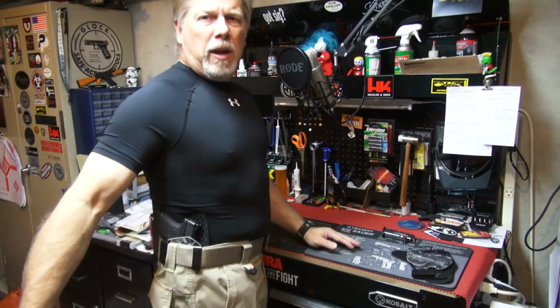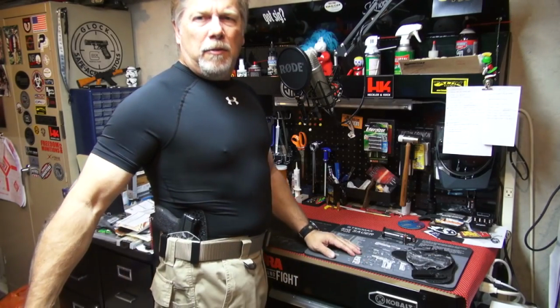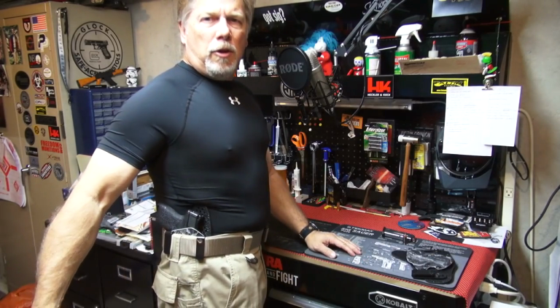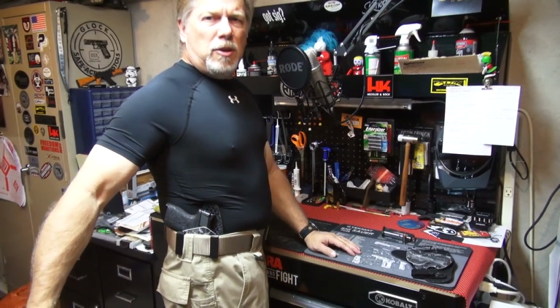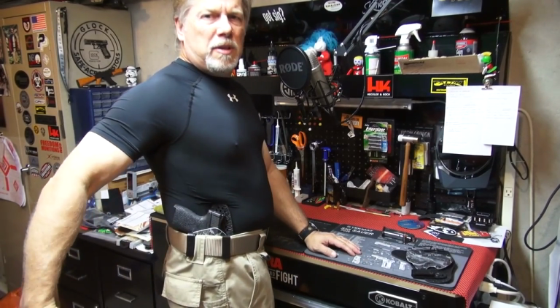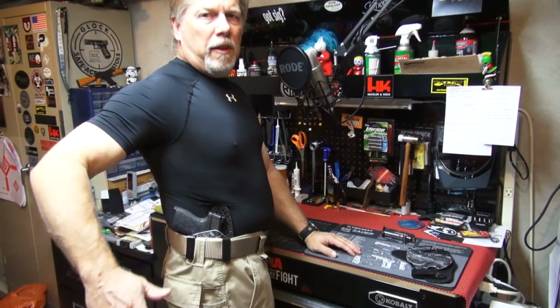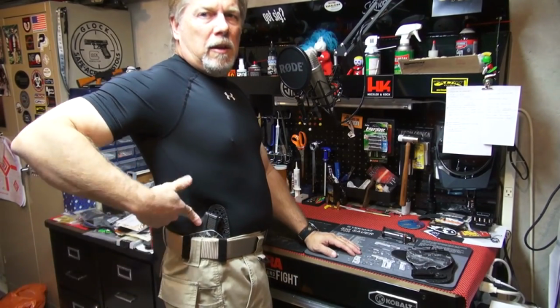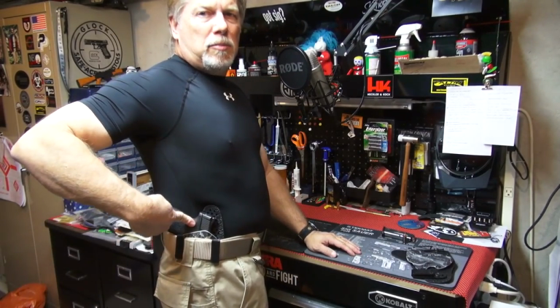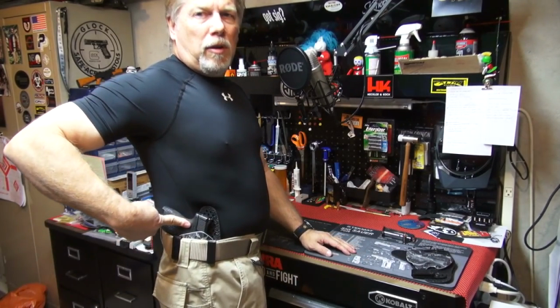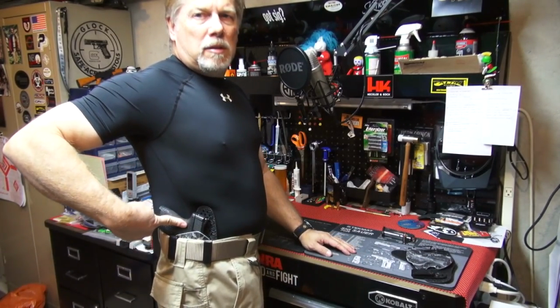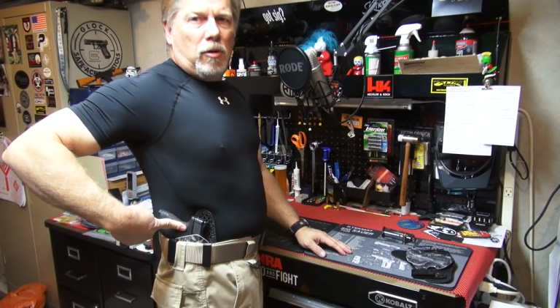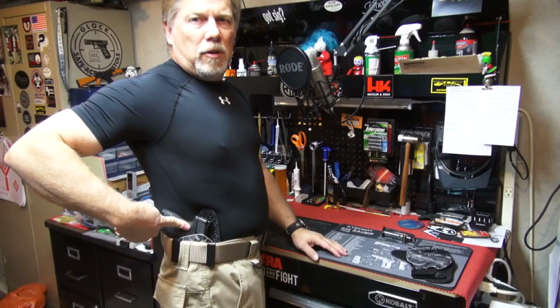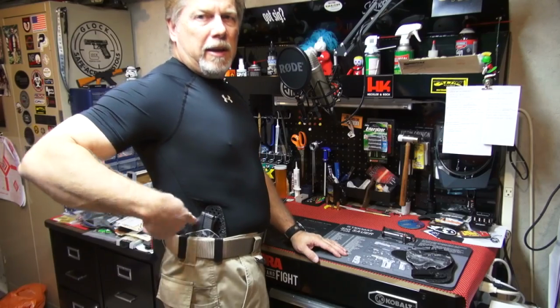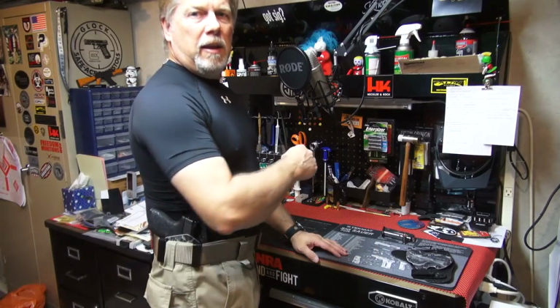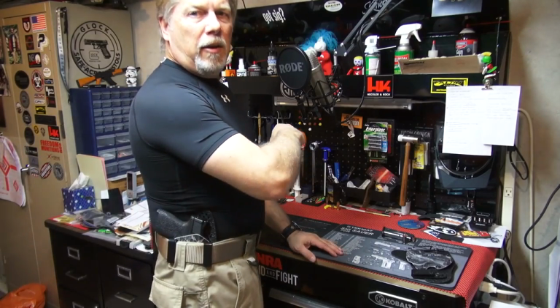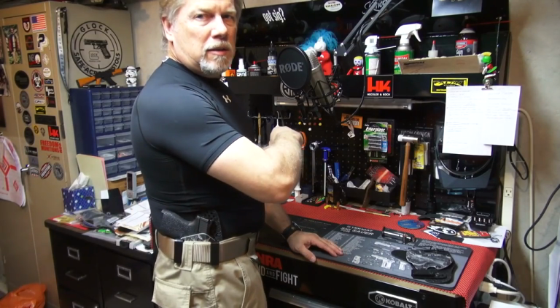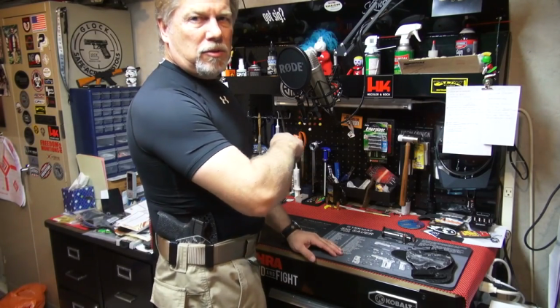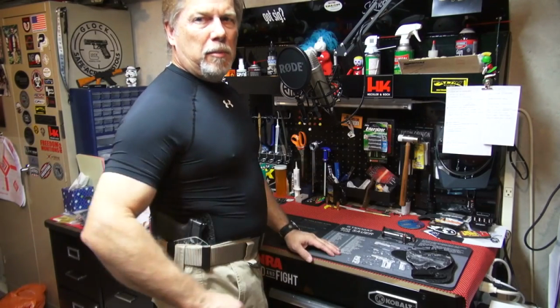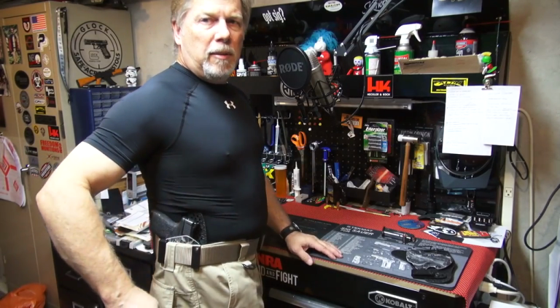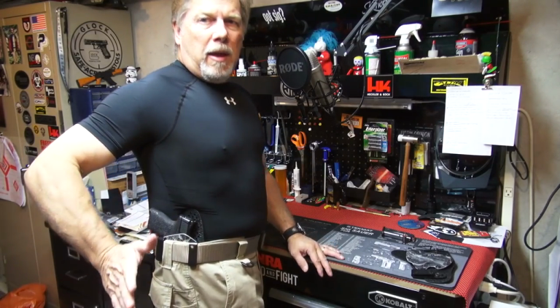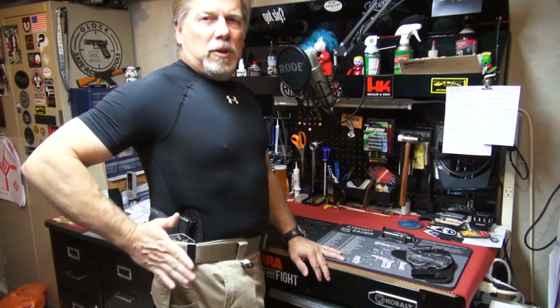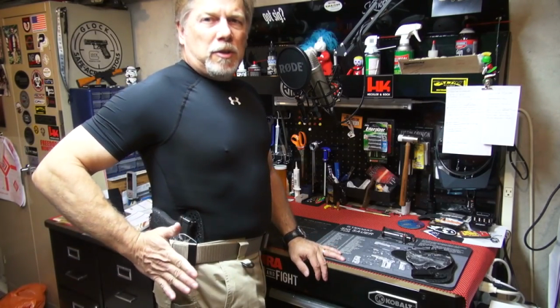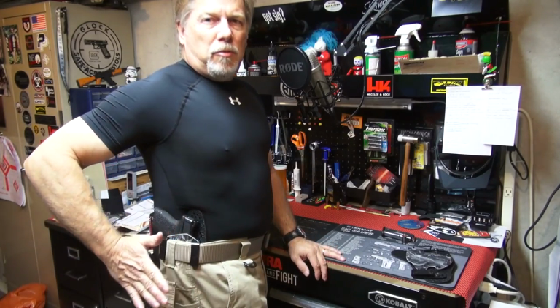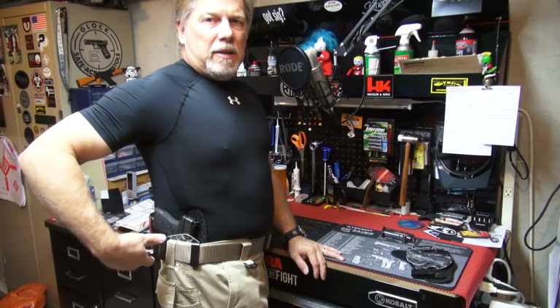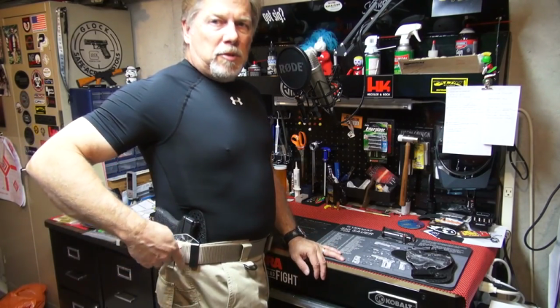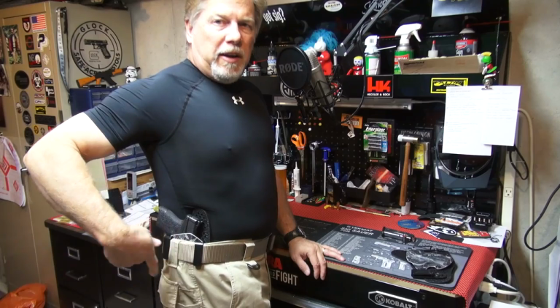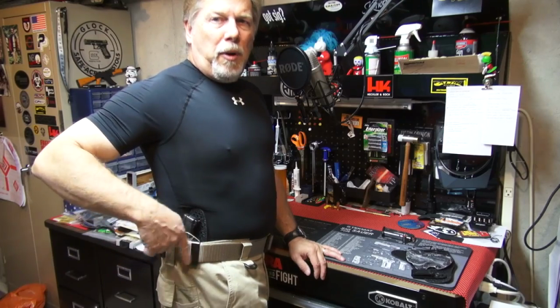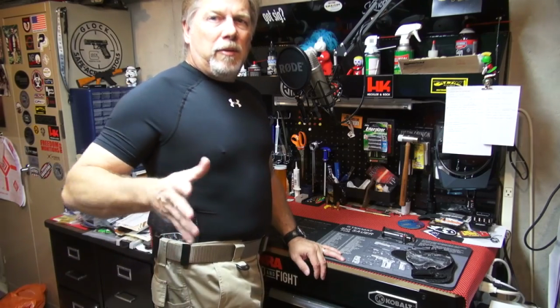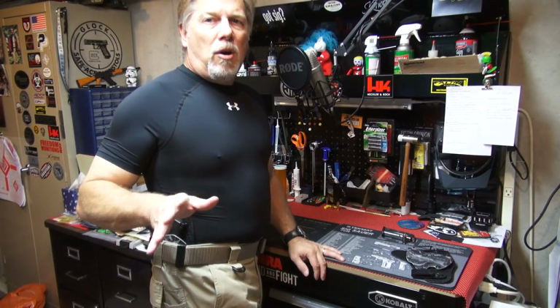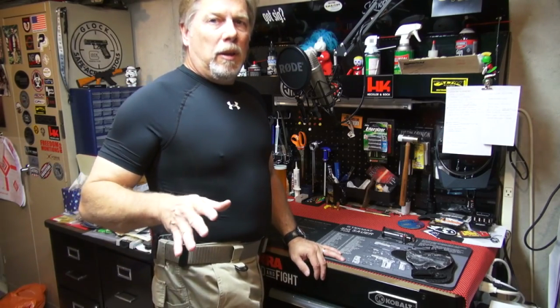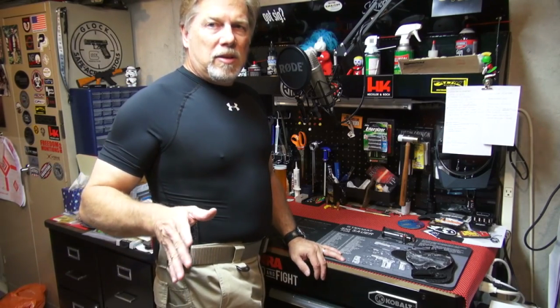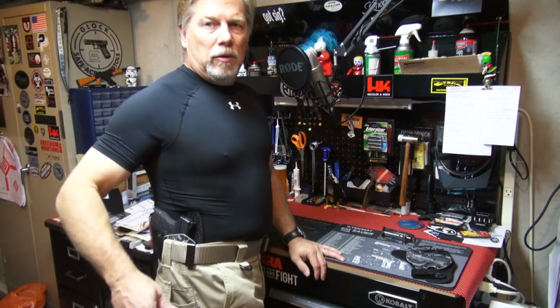If you're curious about what the smaller, slimmer holster looks like — there it is. It's also a double clip. What this one is good for a lot of times is finding your way around those awkwardly placed belt loops.